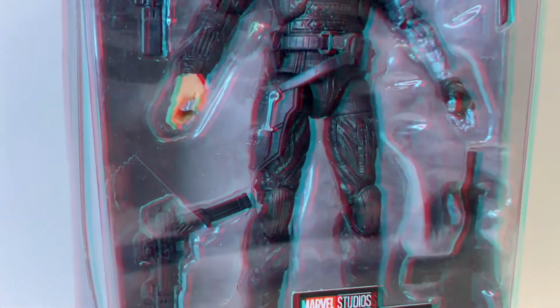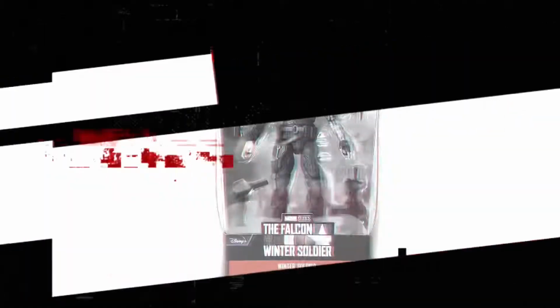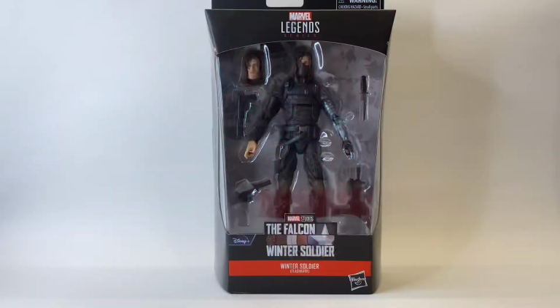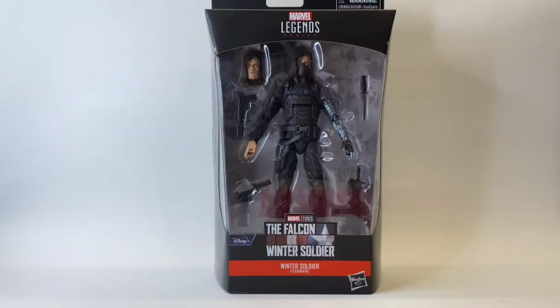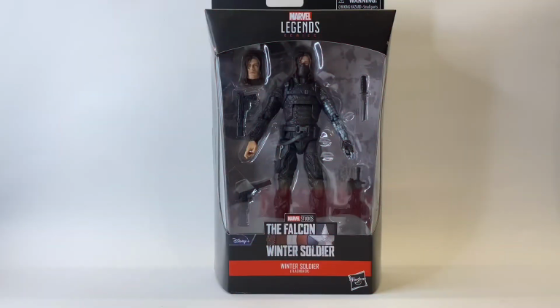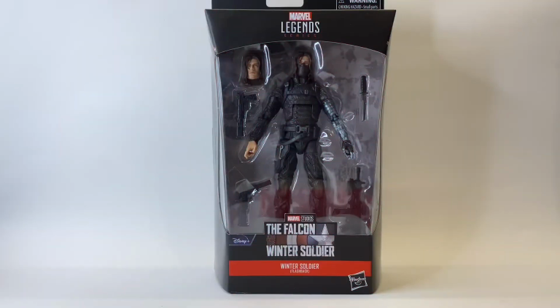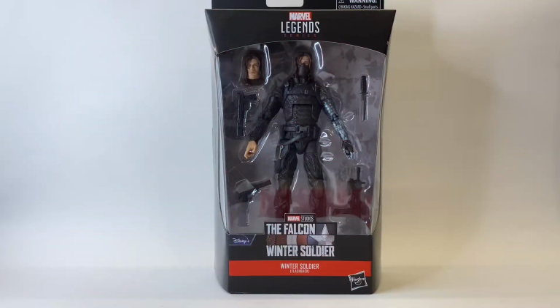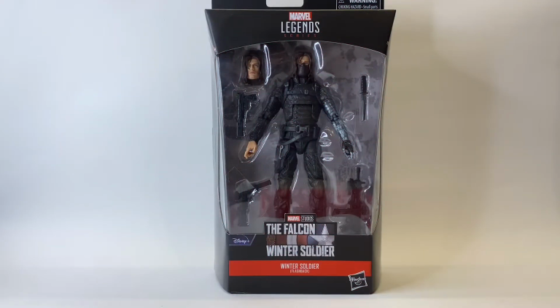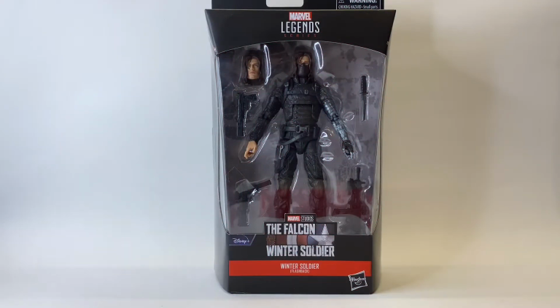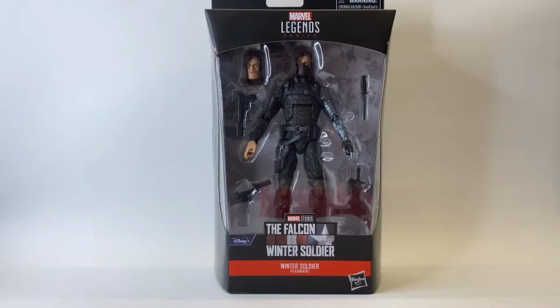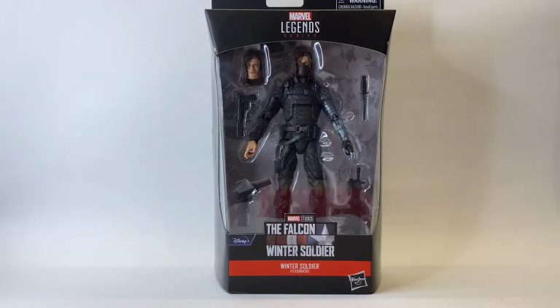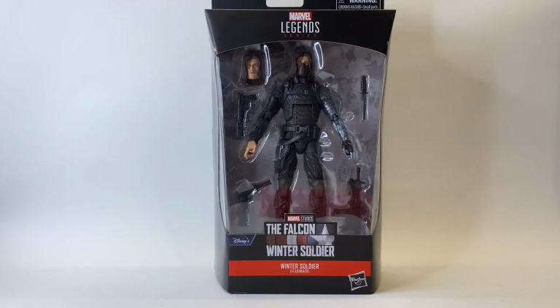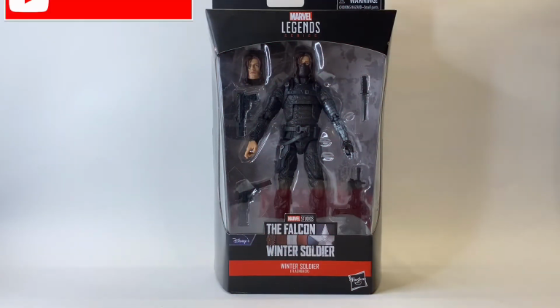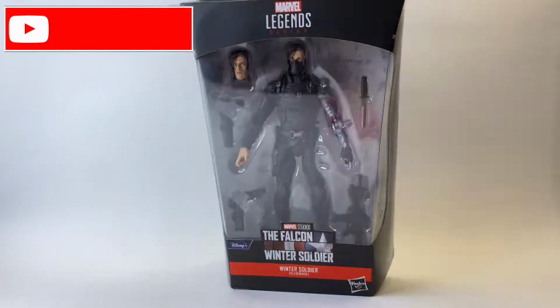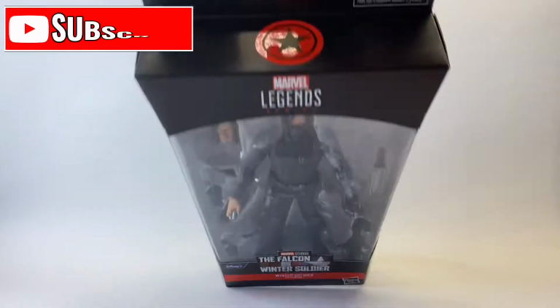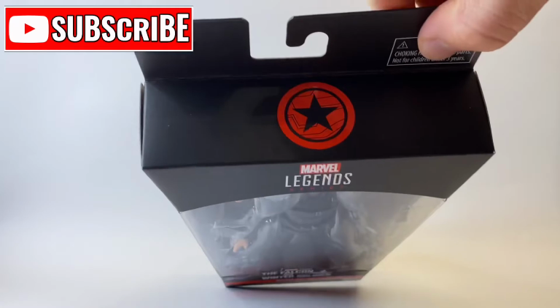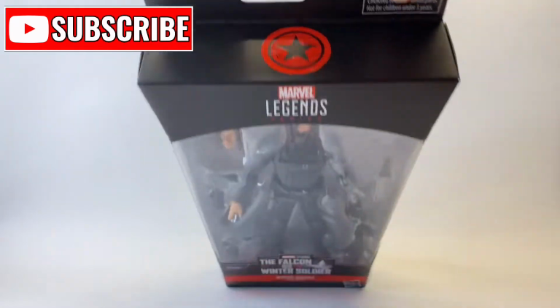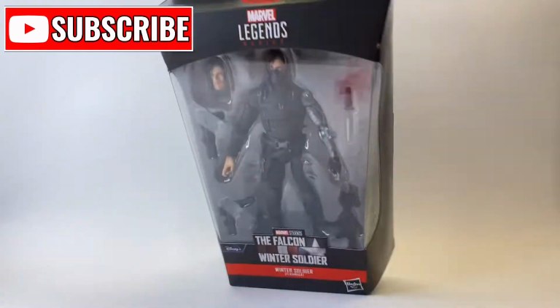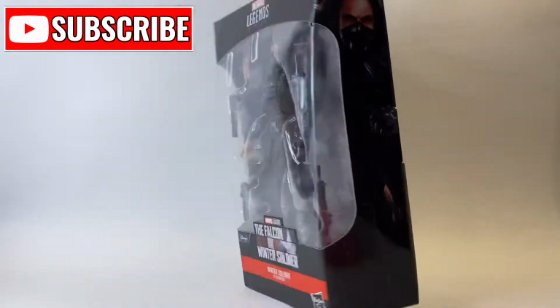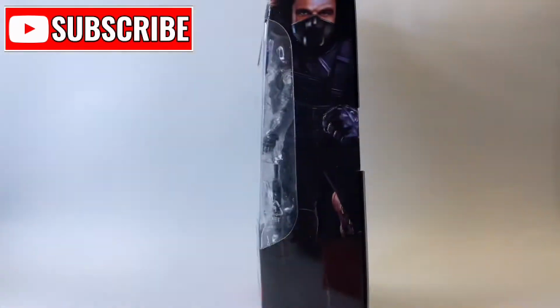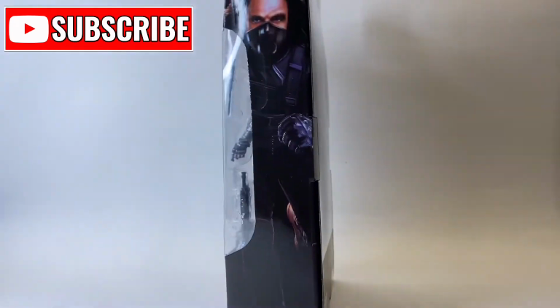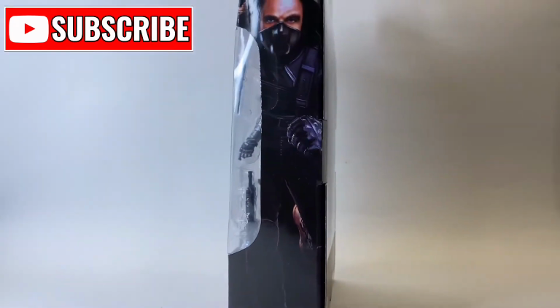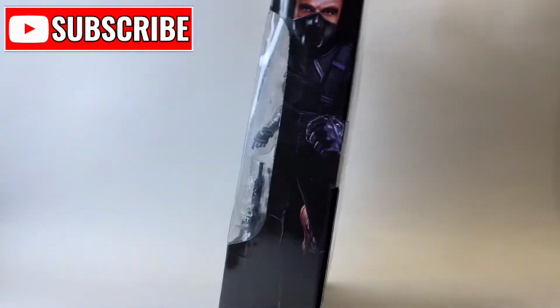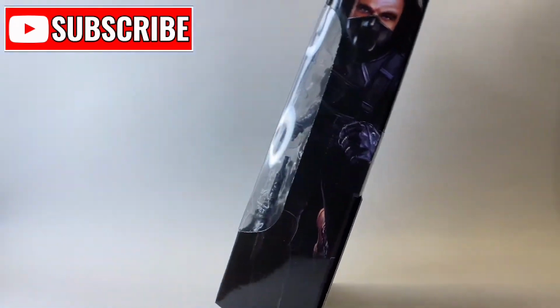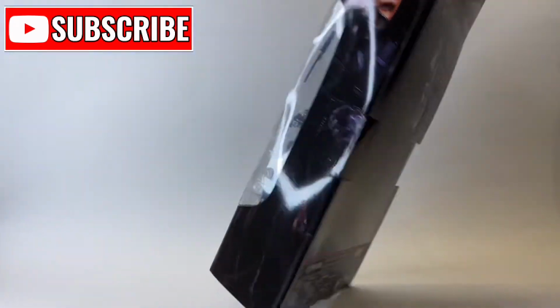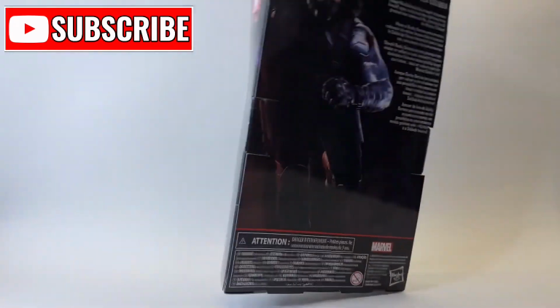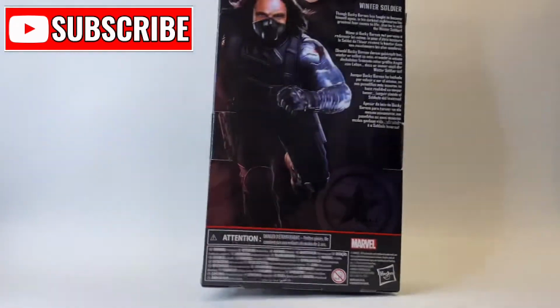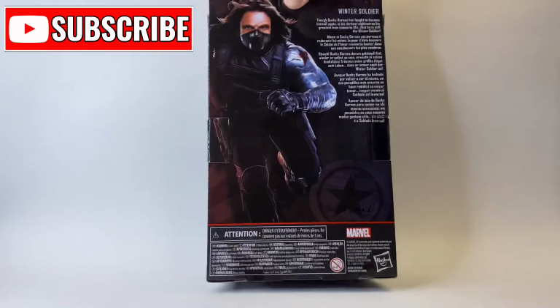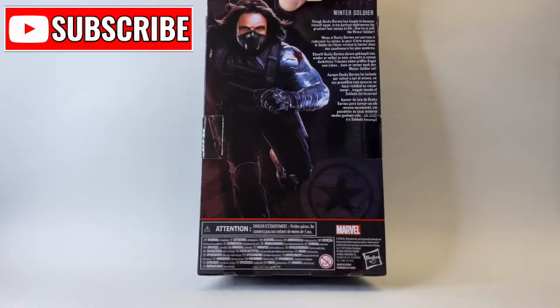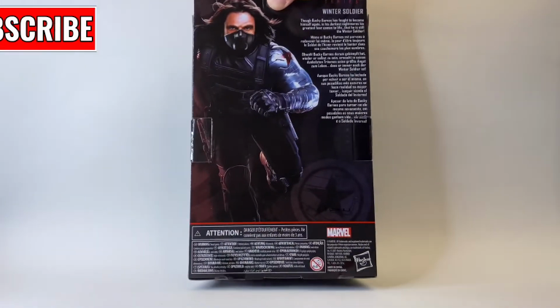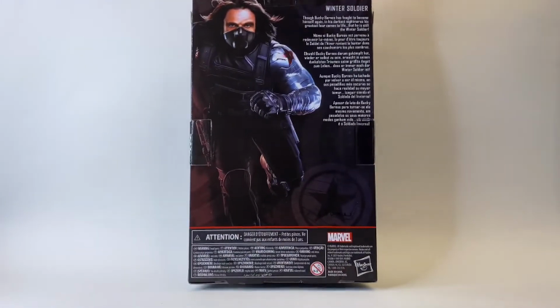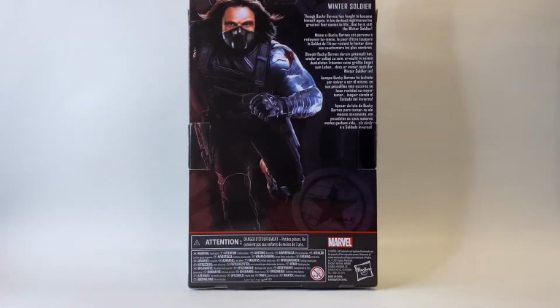Hello and welcome back to Jacob's Toys five minute figure reviews. Please do like, share, subscribe - all of those things. All support is very much appreciated and in this episode we are going to take a look at the Falcon and Winter Soldier flashback Winter Soldier figure.